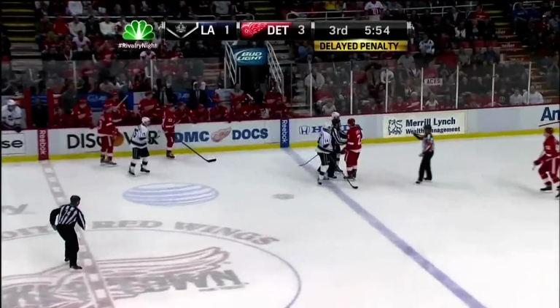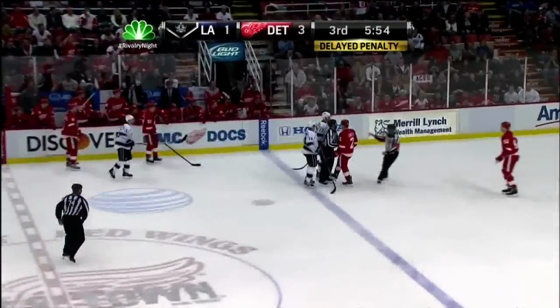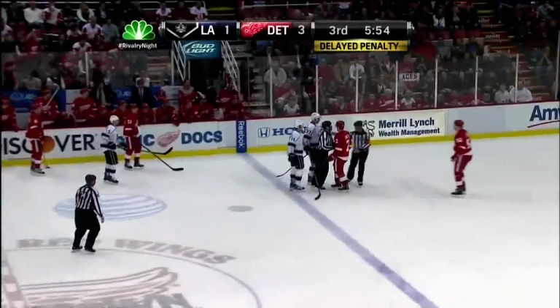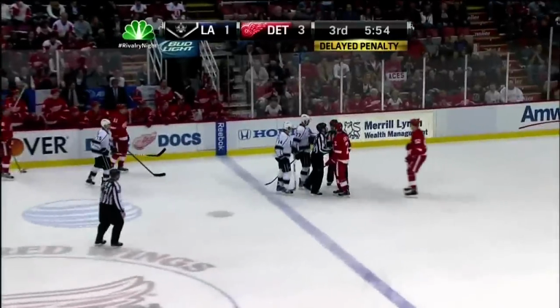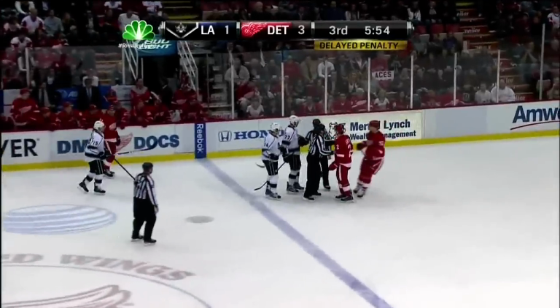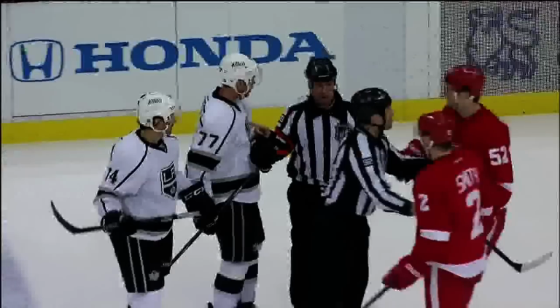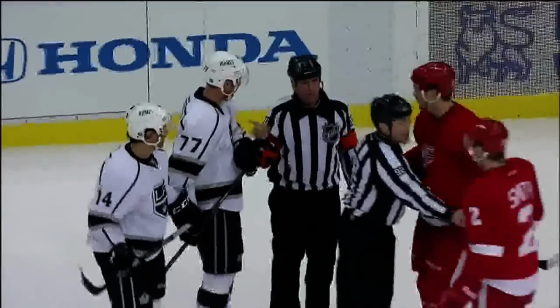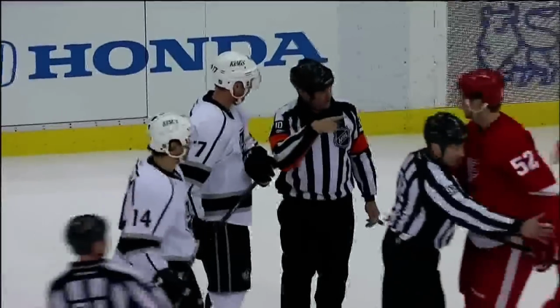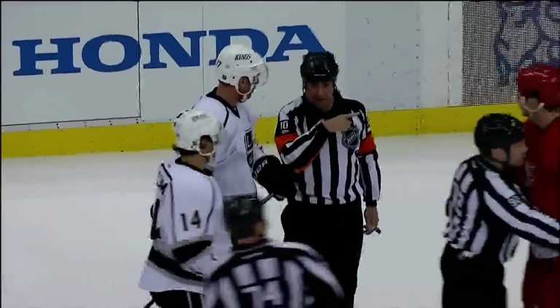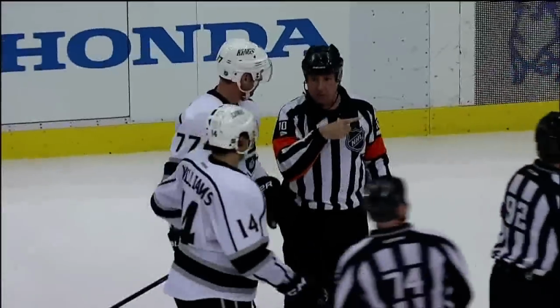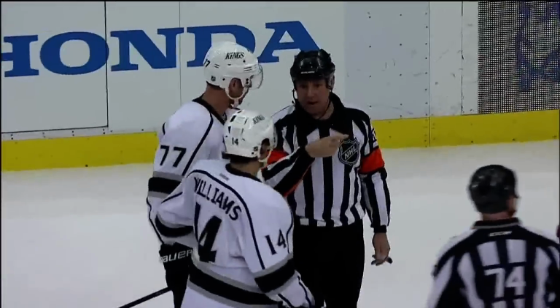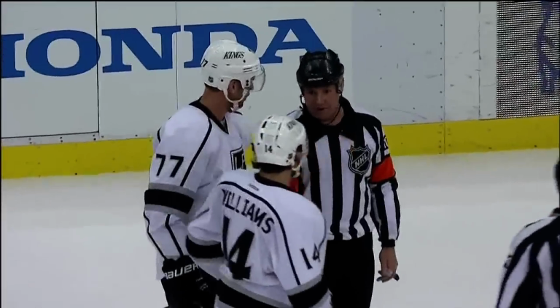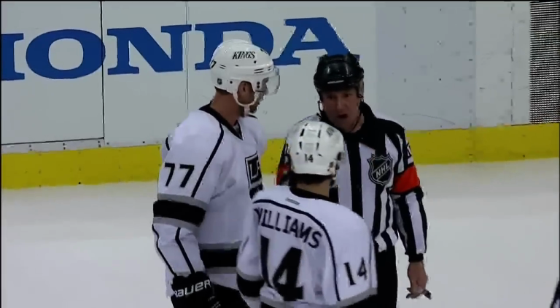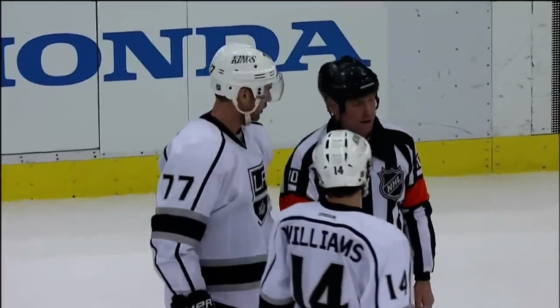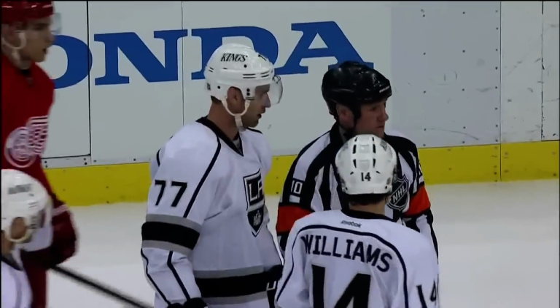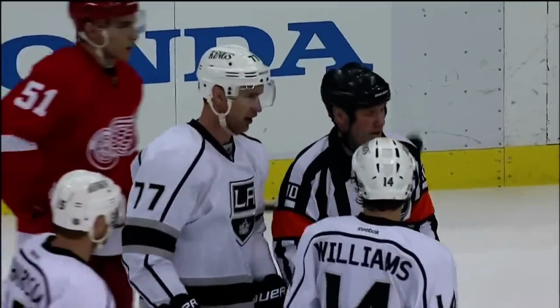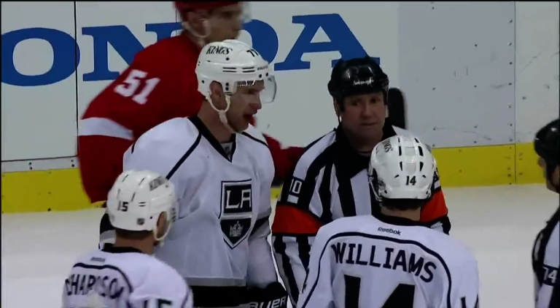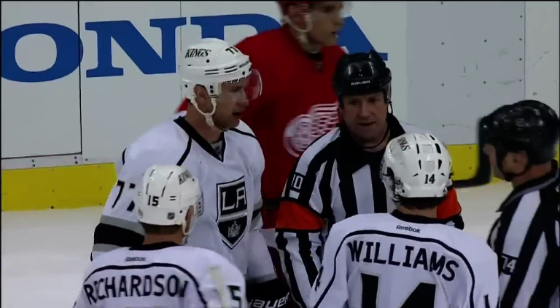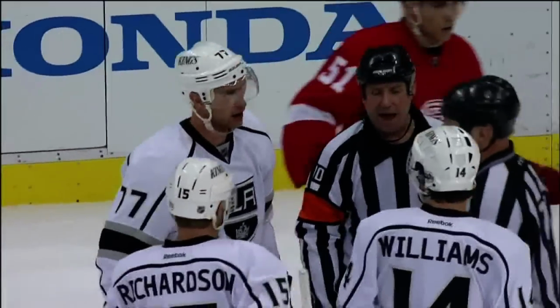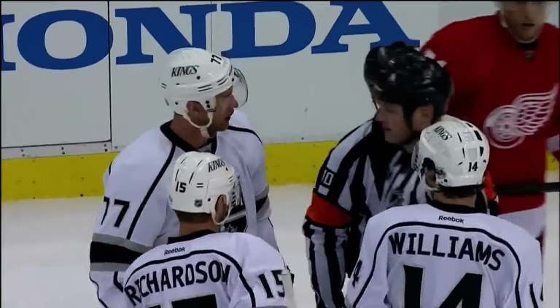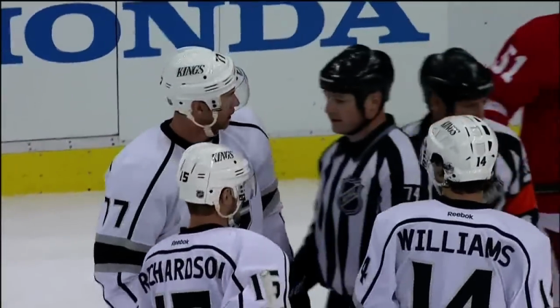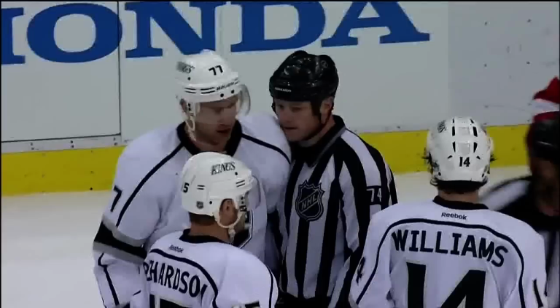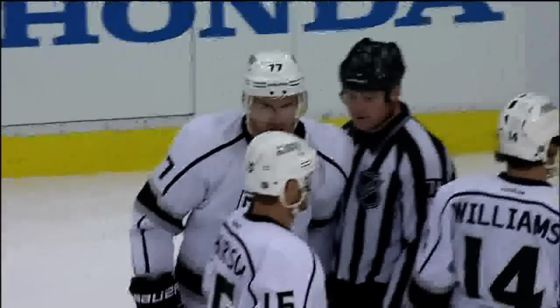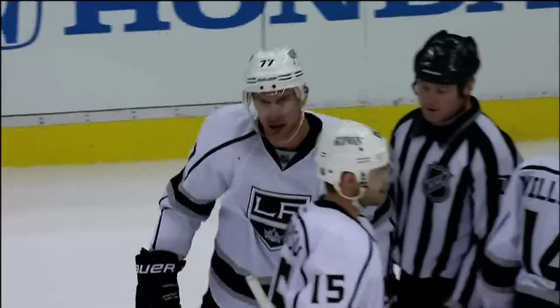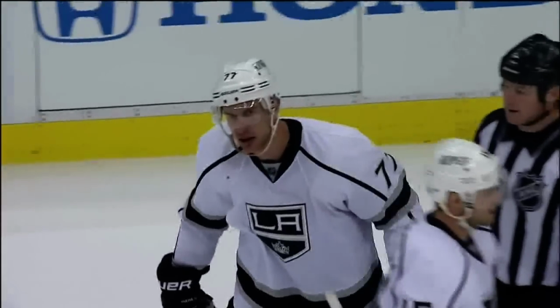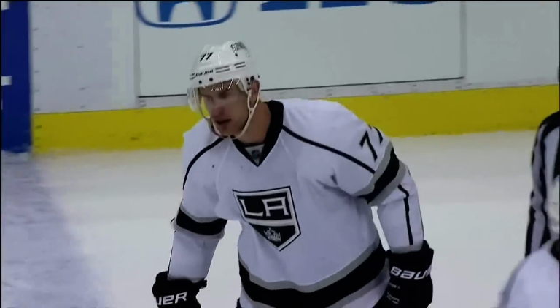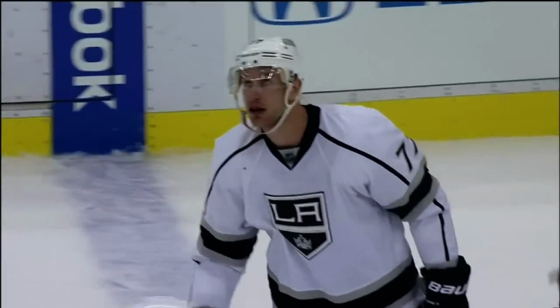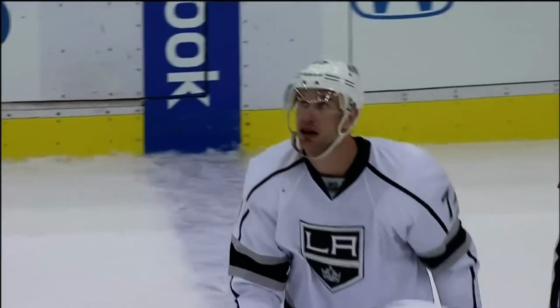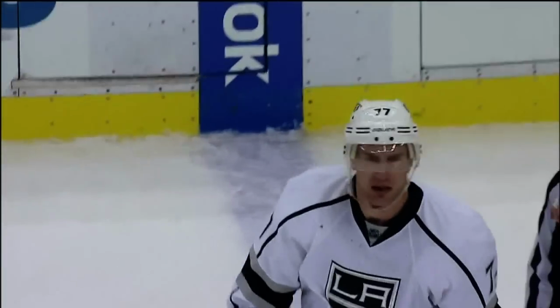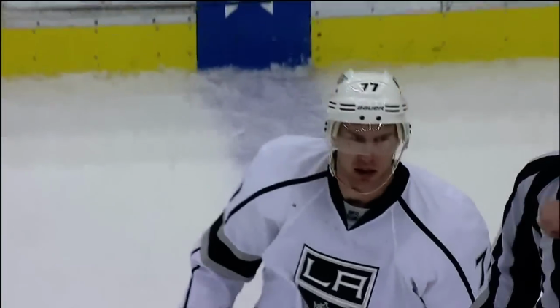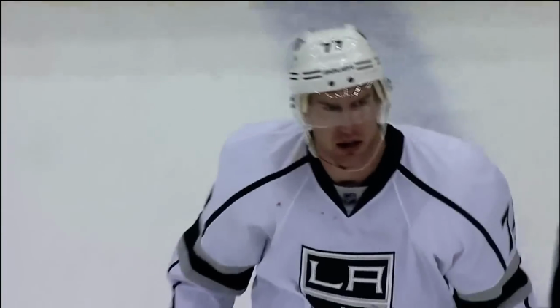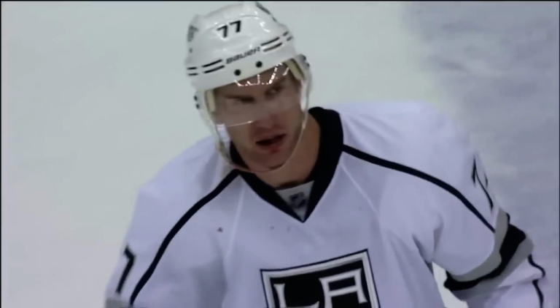The last time Jeff Carter was on the ice, he lost his two front teeth. You'll see the blood in his mouth and on his sweater — and now he's taking a penalty.